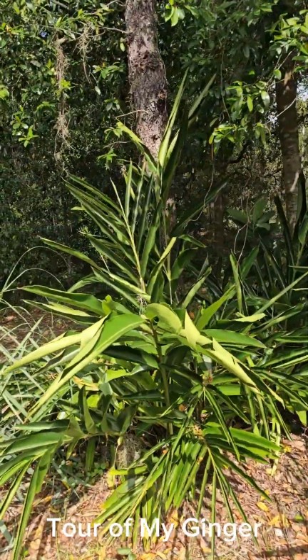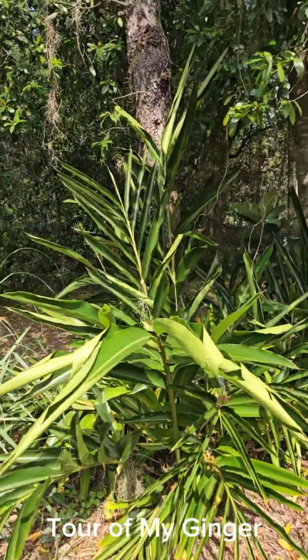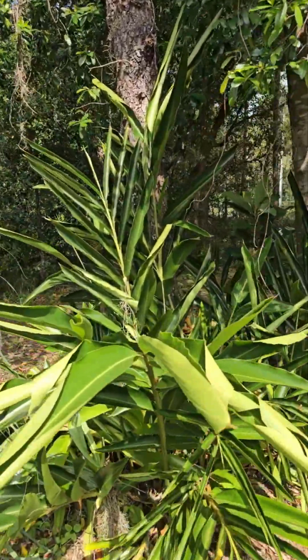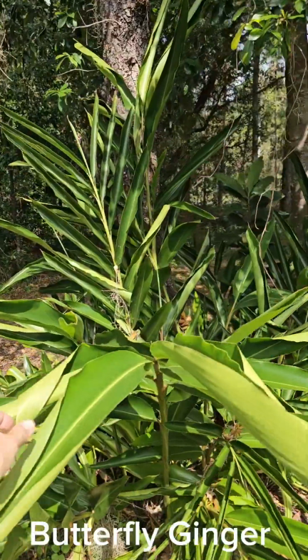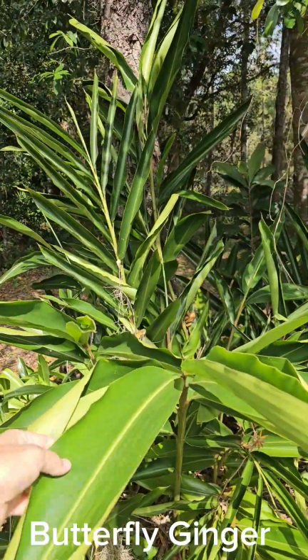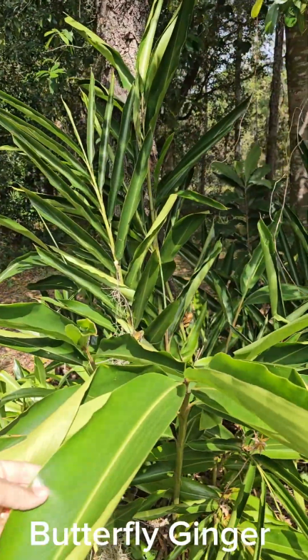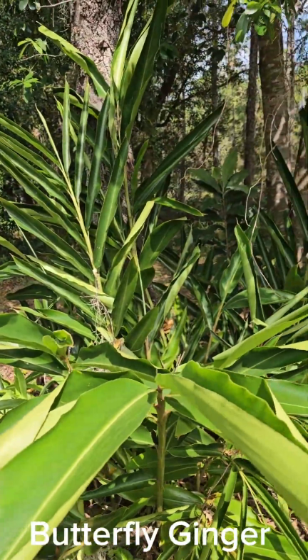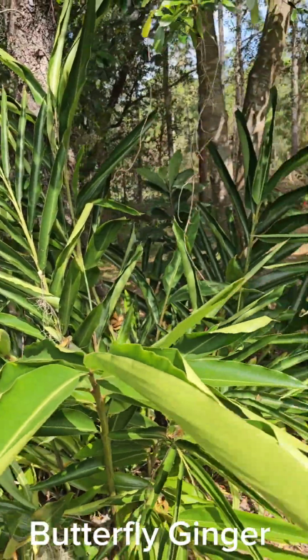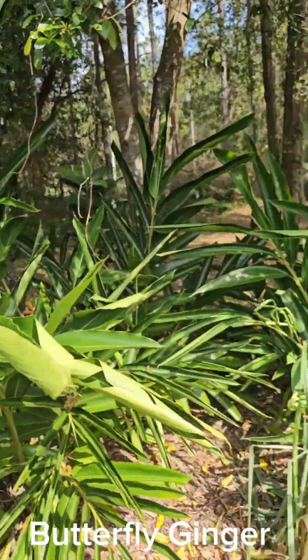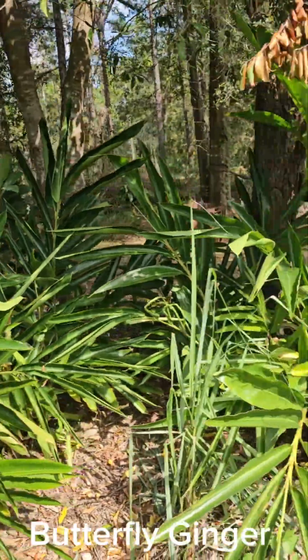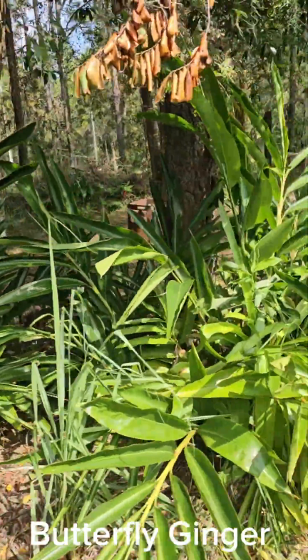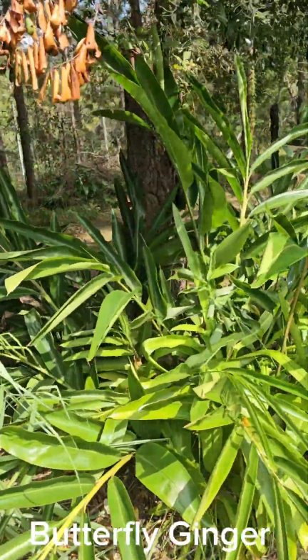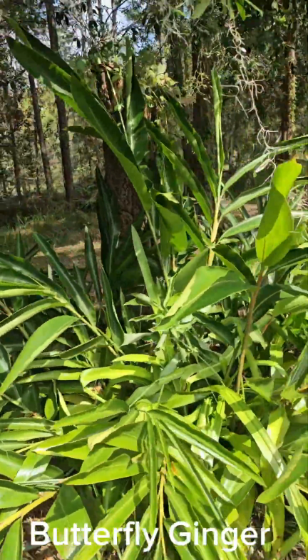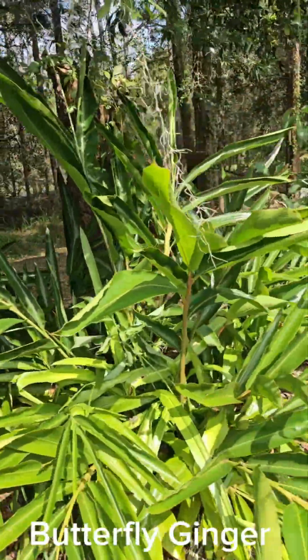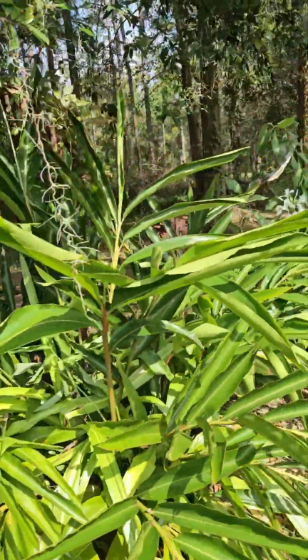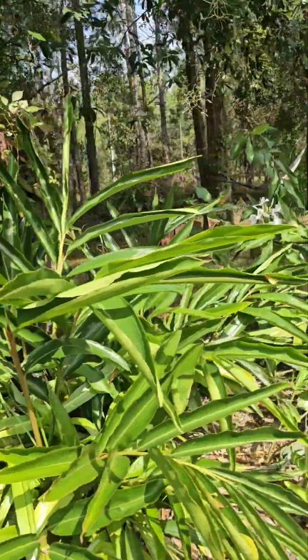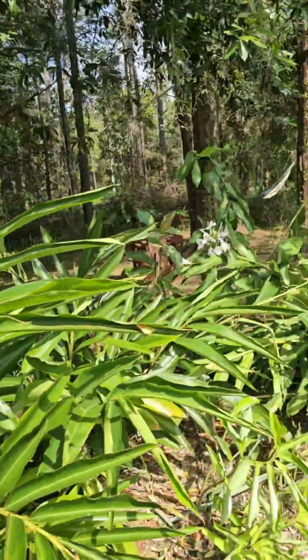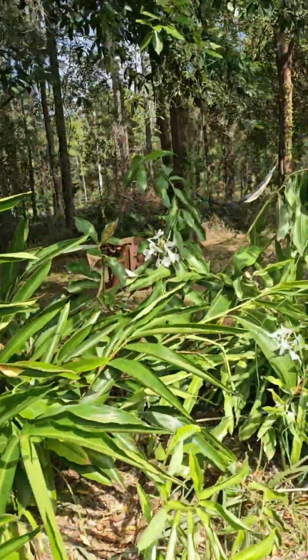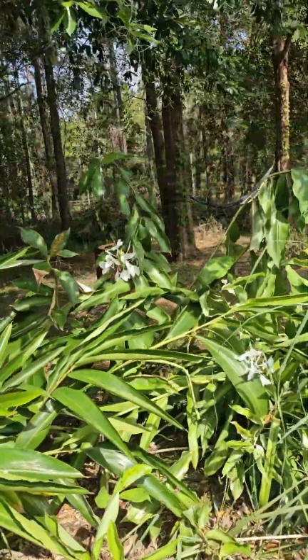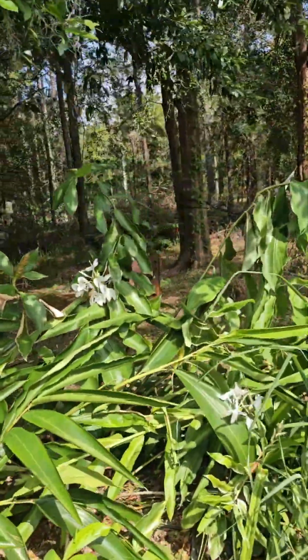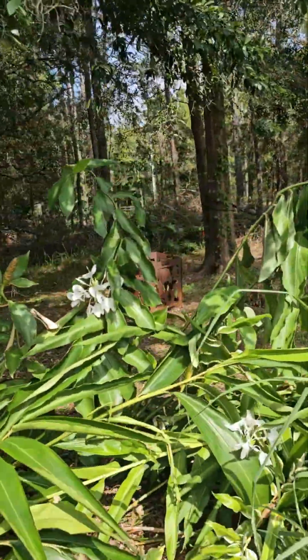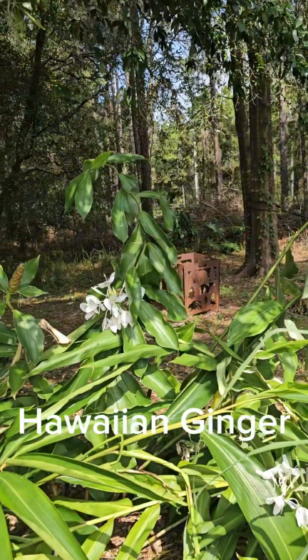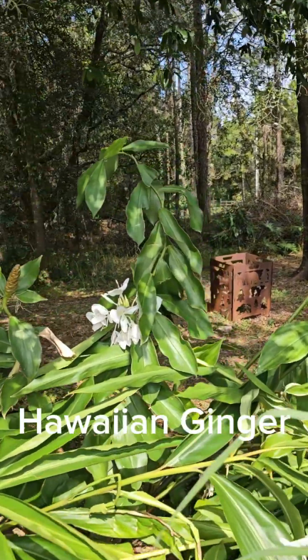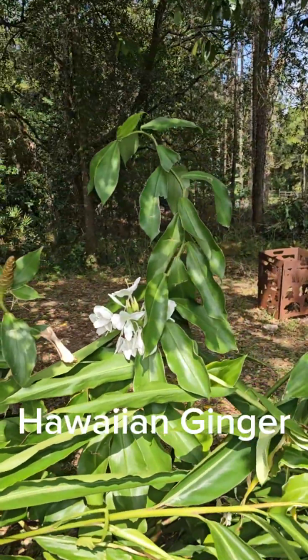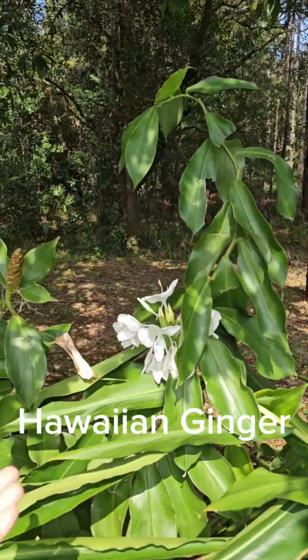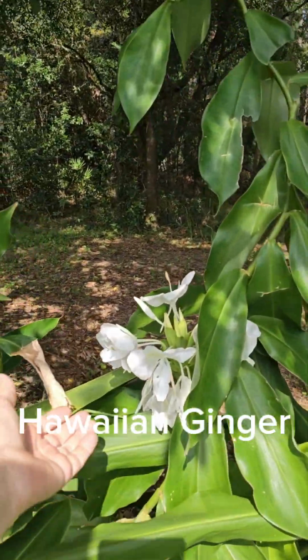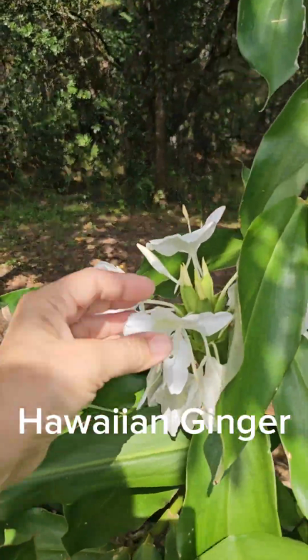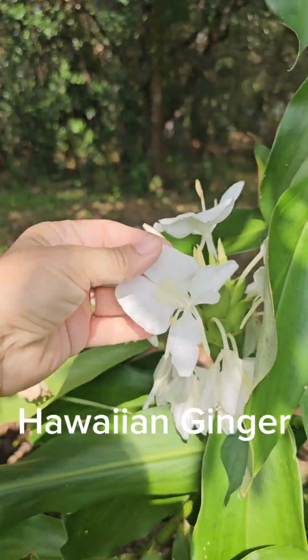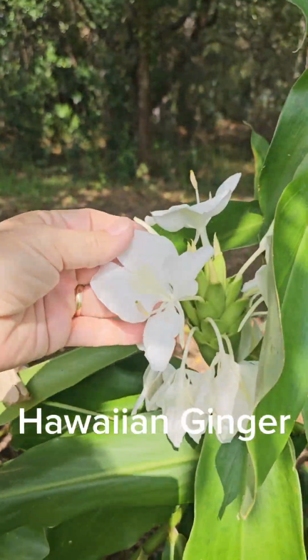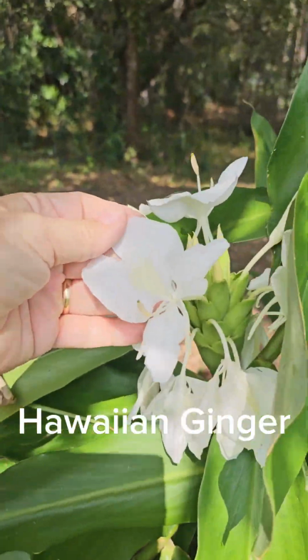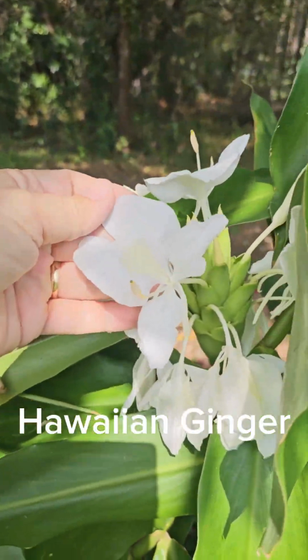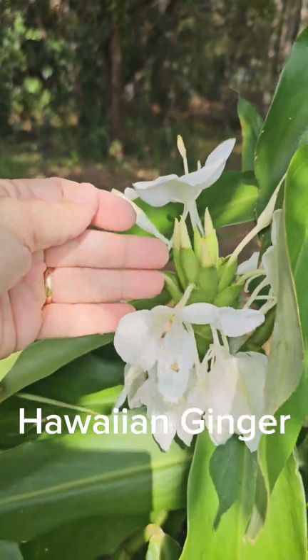I don't really know exactly what kind. Someone called this a butterfly ginger. It hasn't bloomed much — I think there was a pink bloom on it. And then I call this one the Hawaiian ginger because it was like the ginger we had in Hawaii.